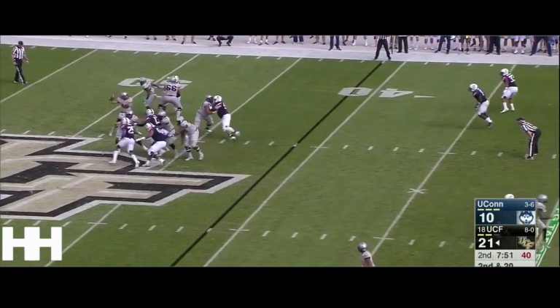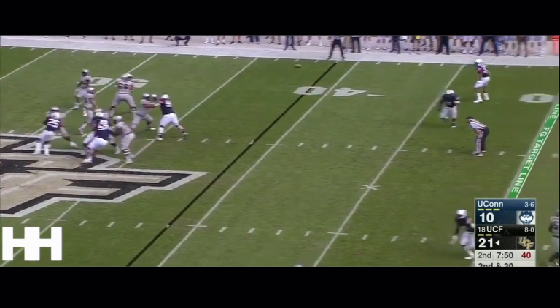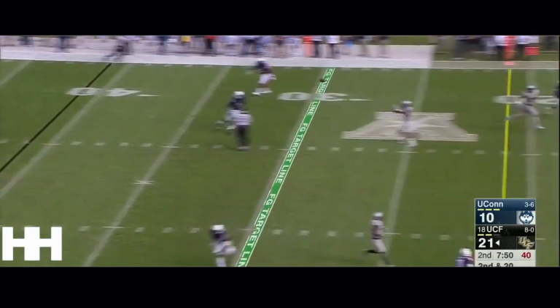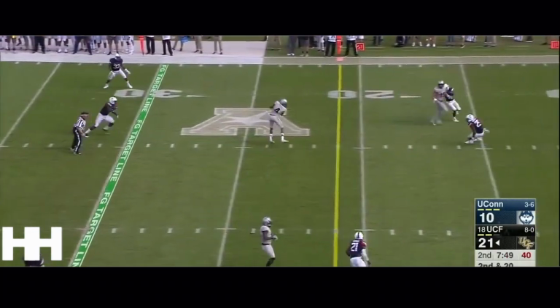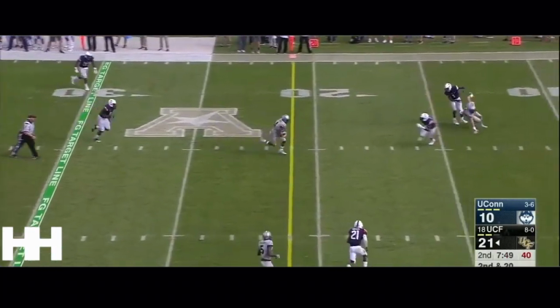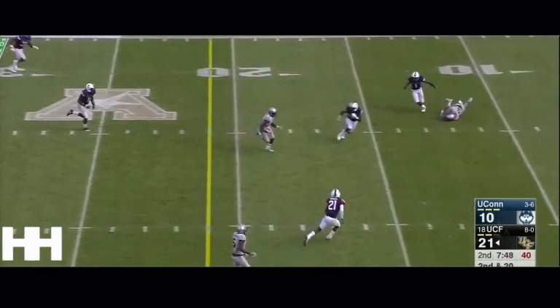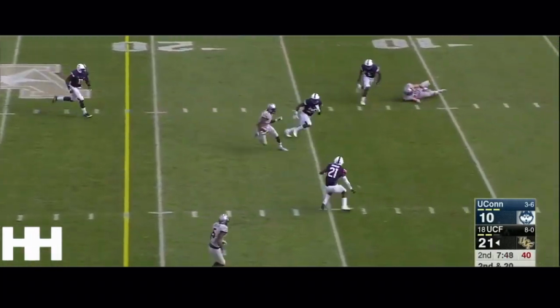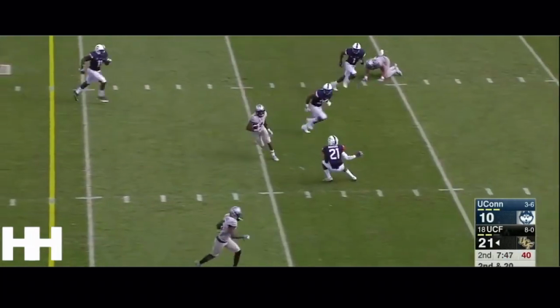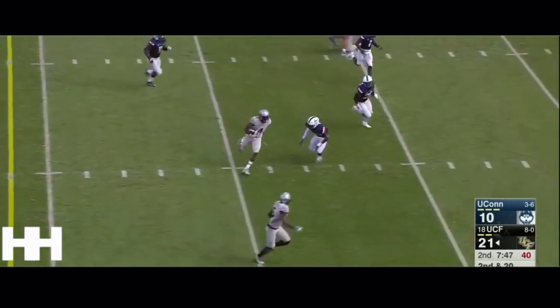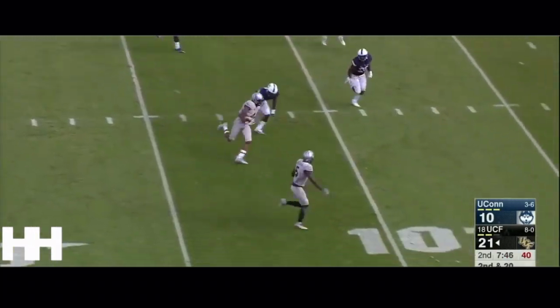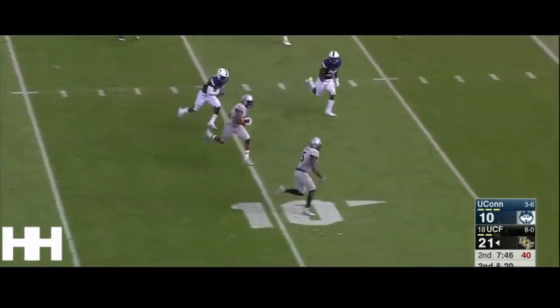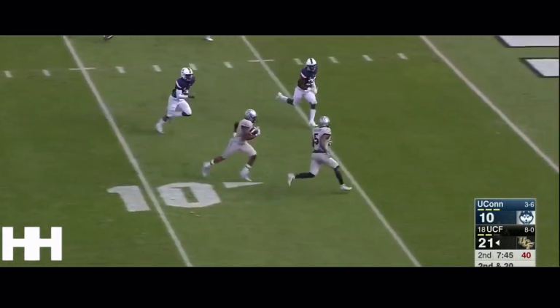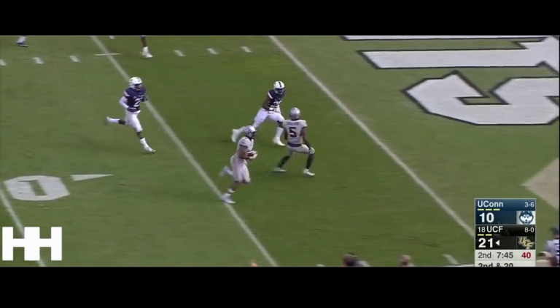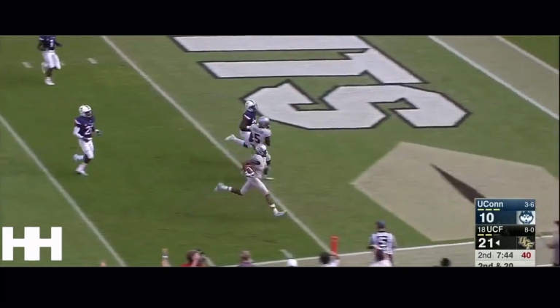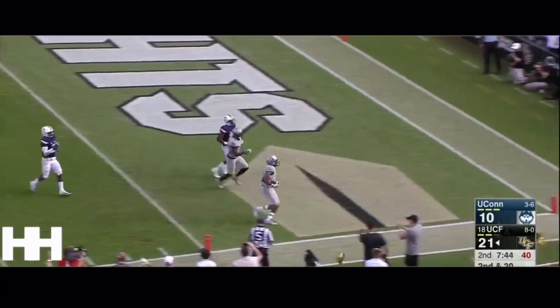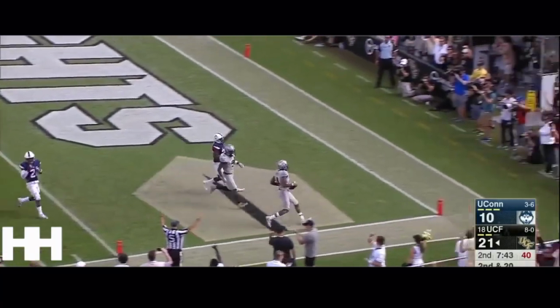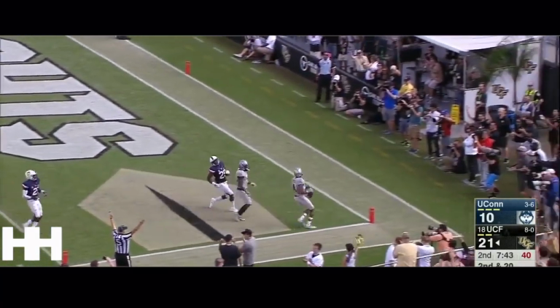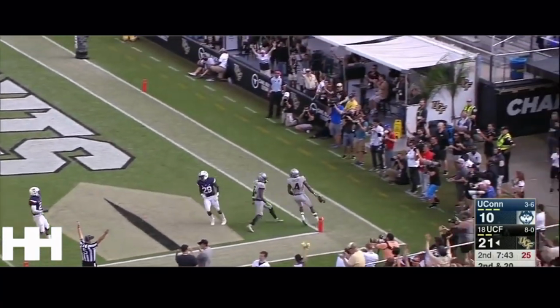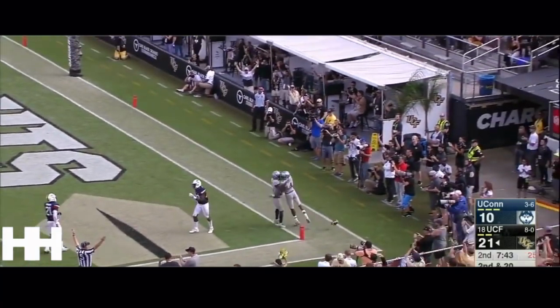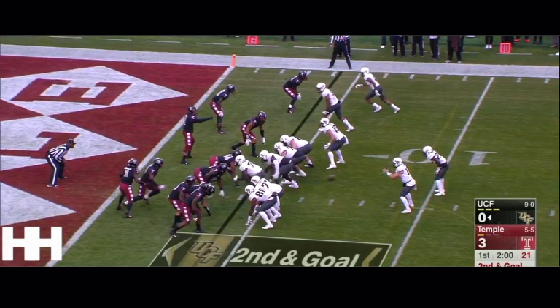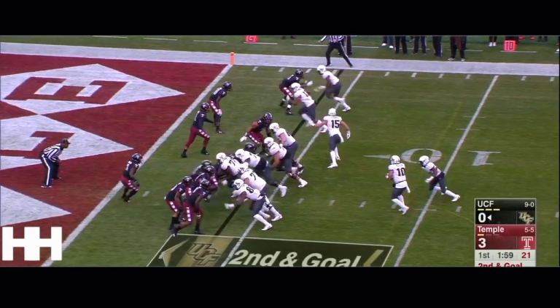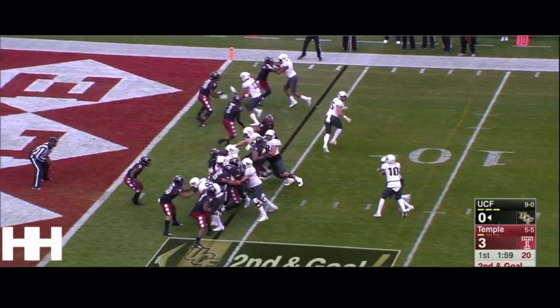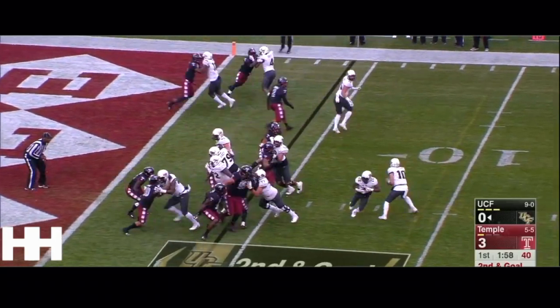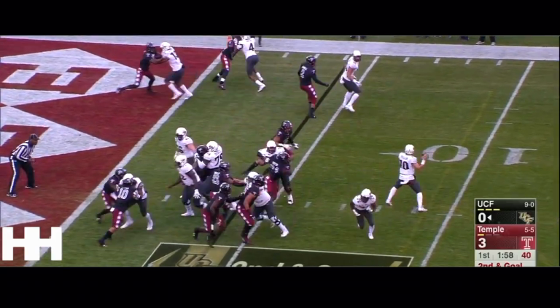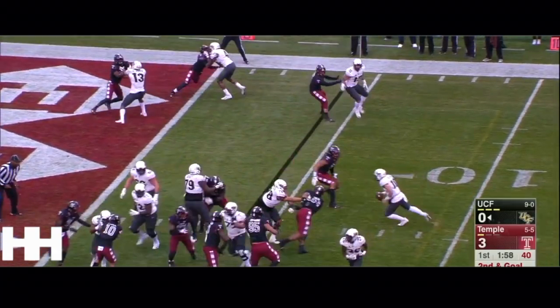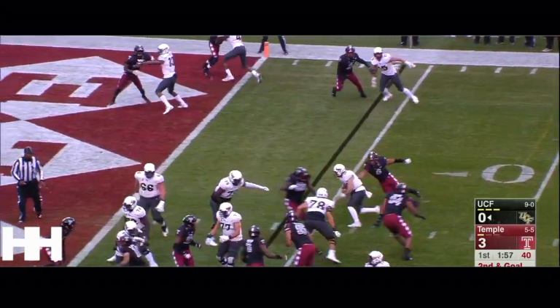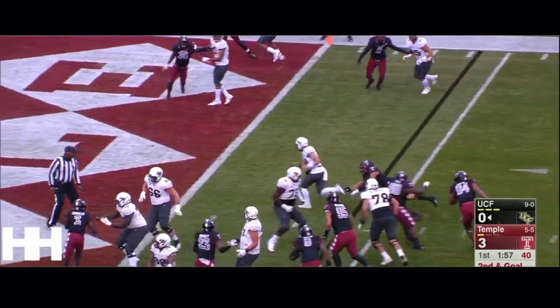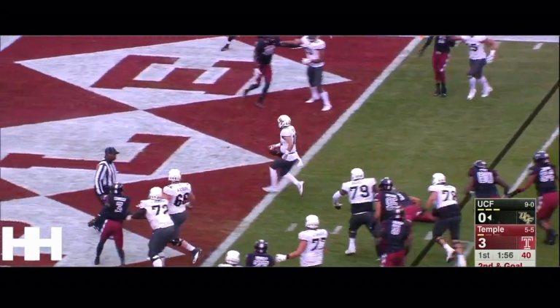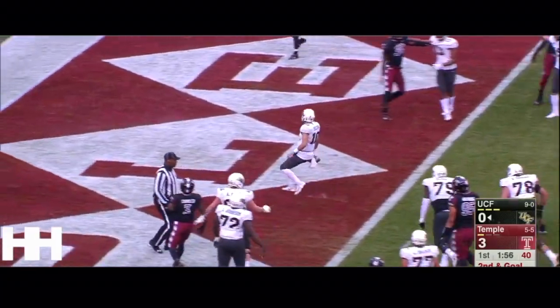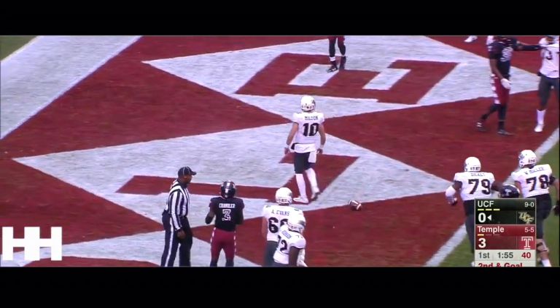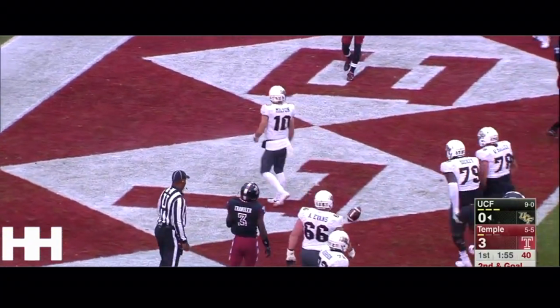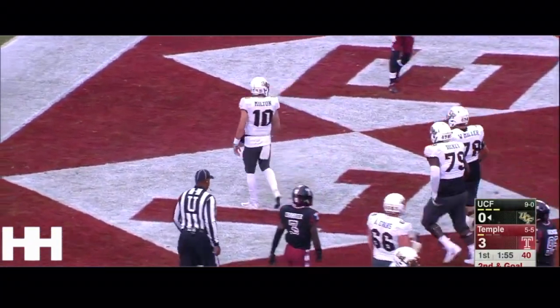Here comes a UConn blitz. A pass over the middle to a wide open Smith, who takes off looking for a blocker outside and he's in for the touchdown. Milton does keep it and he's into the end zone.